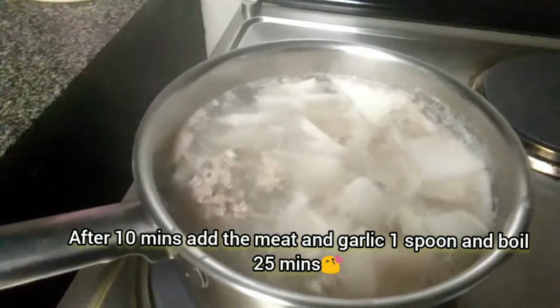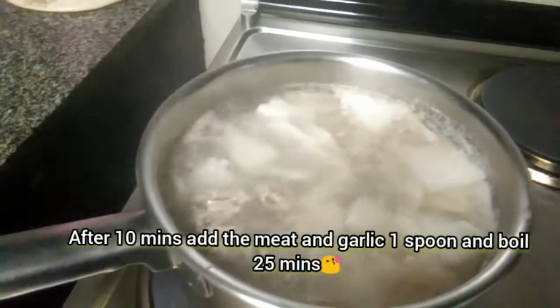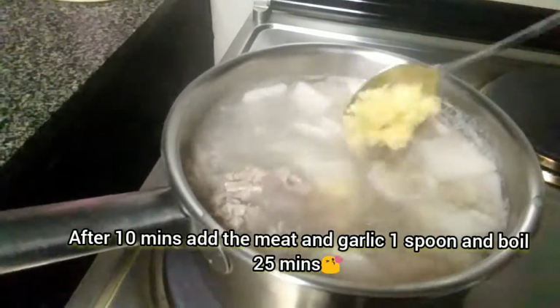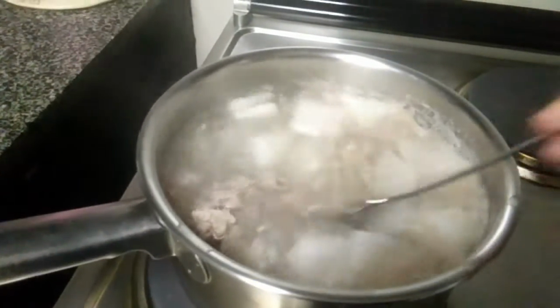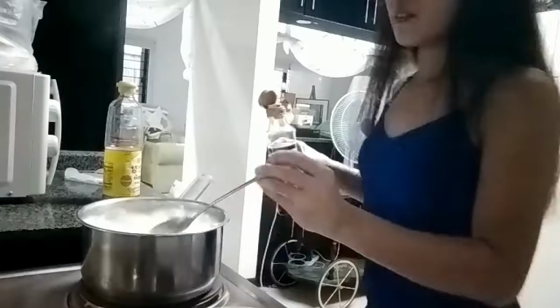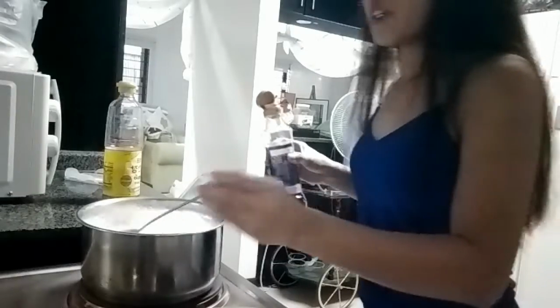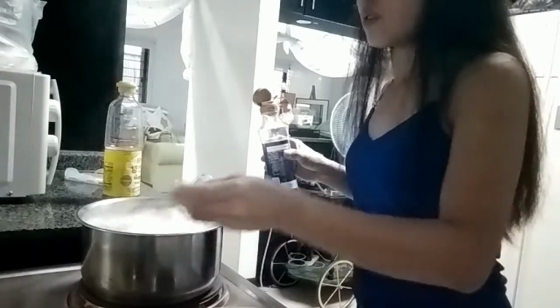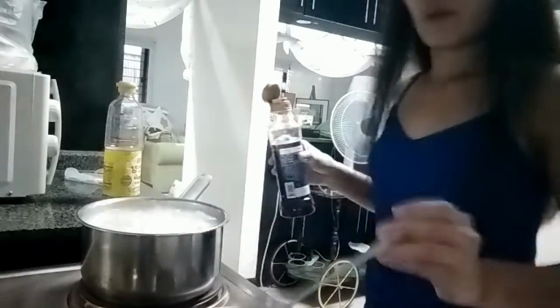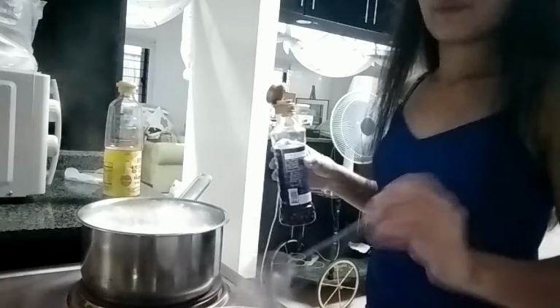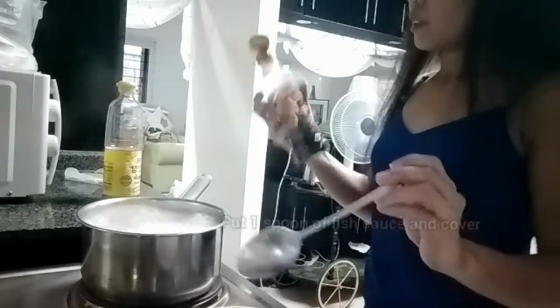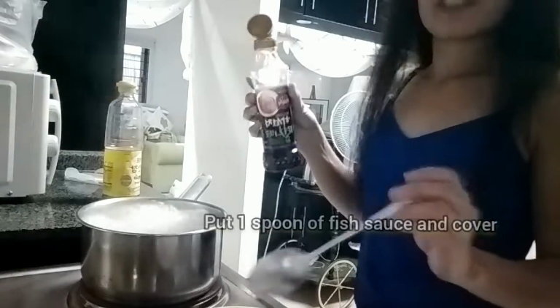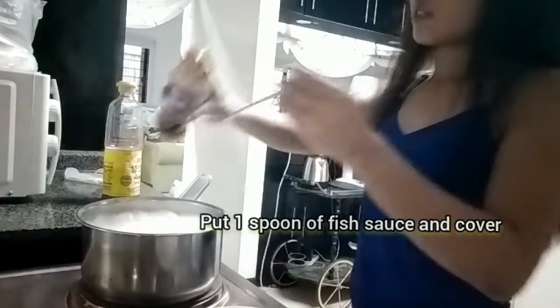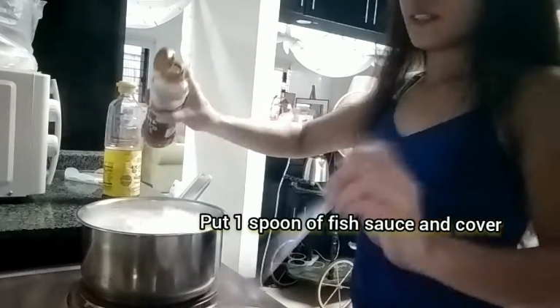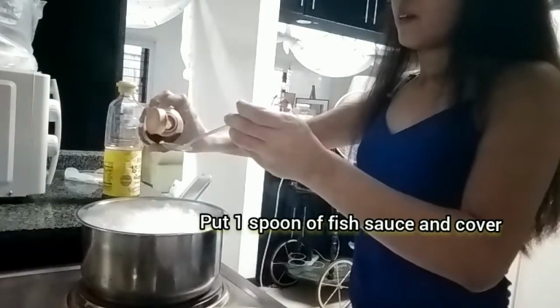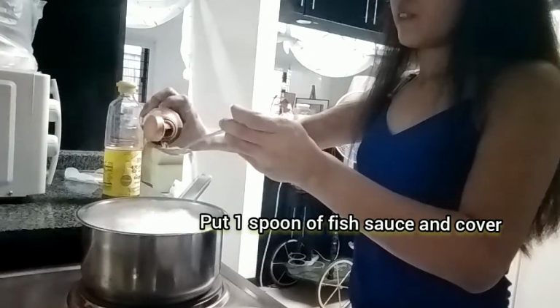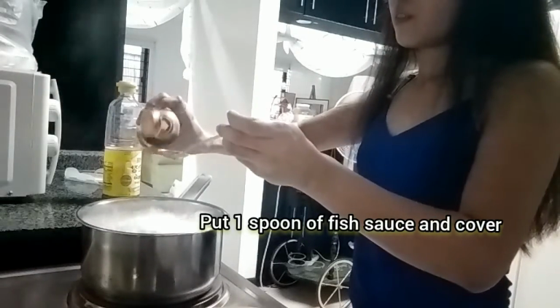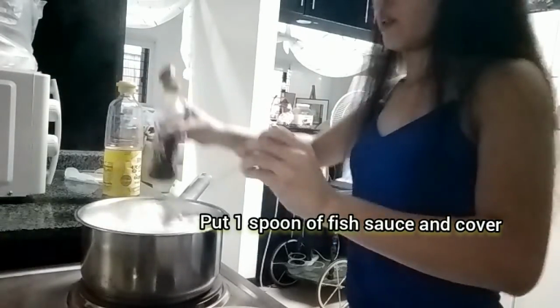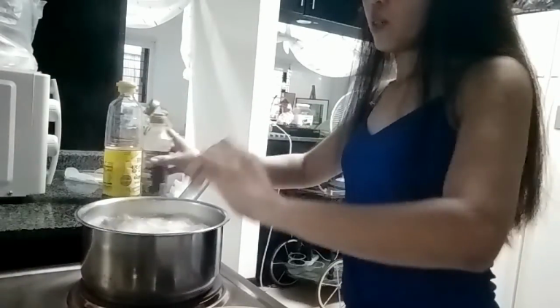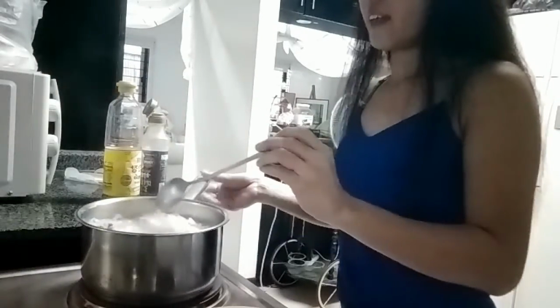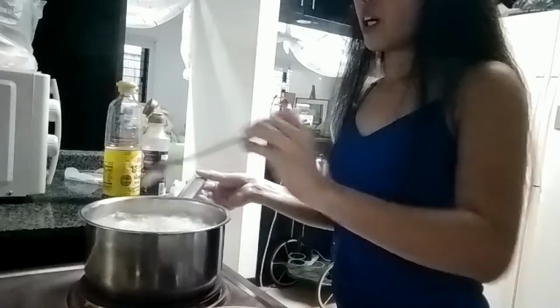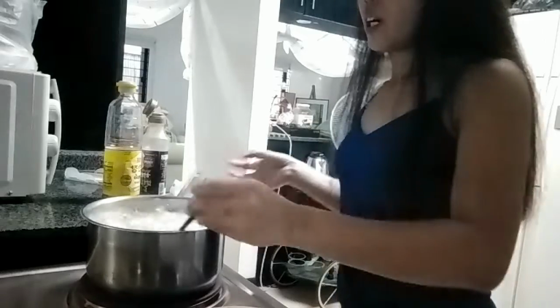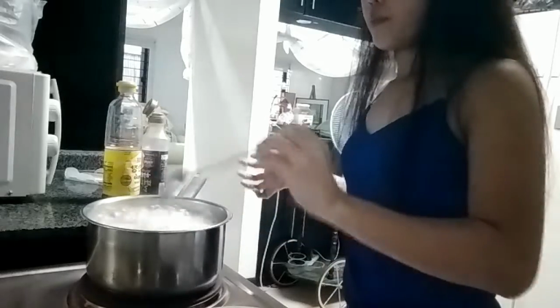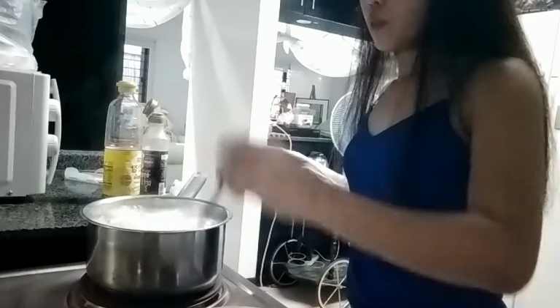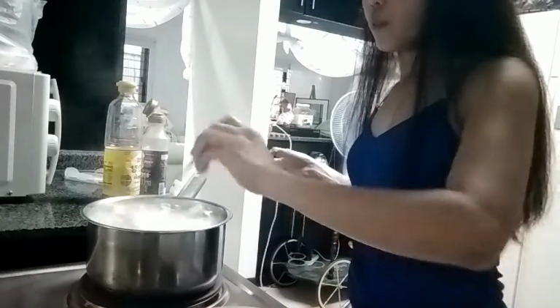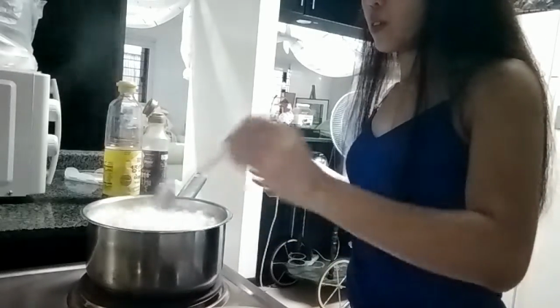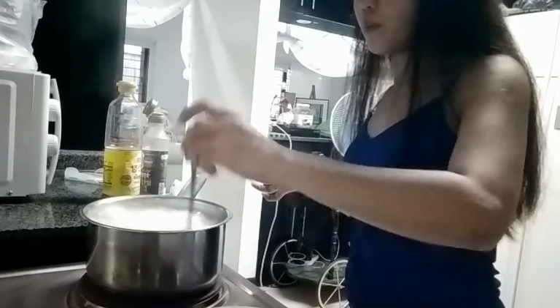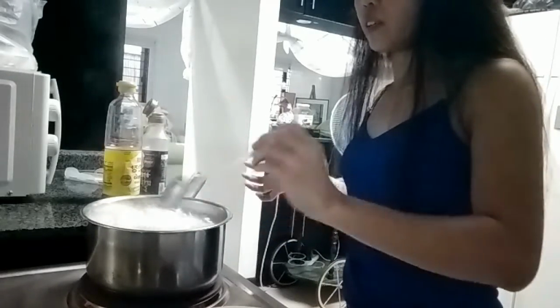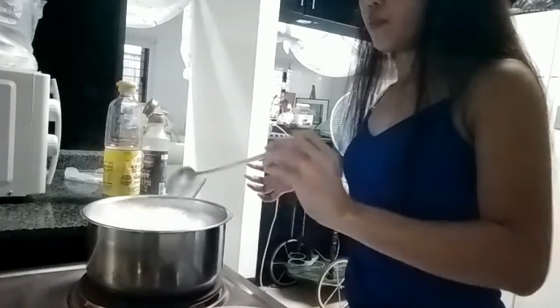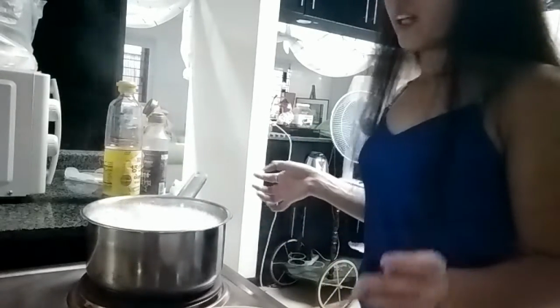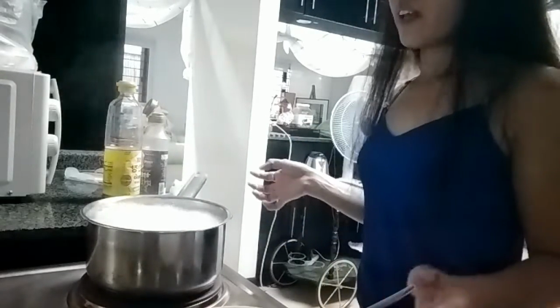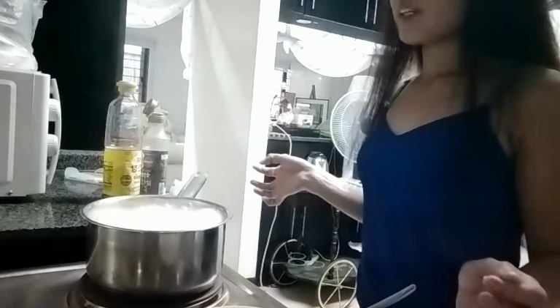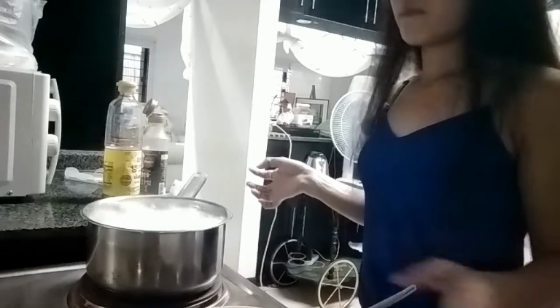Some more salt, some more garlic, fish sauce one spoon — this Korean fish sauce, one spoon. We're gonna add some more soy sauce later. Let's boil it for 25 minutes.